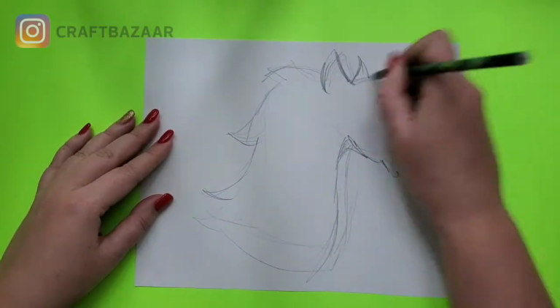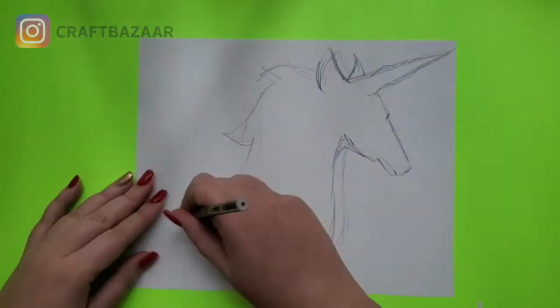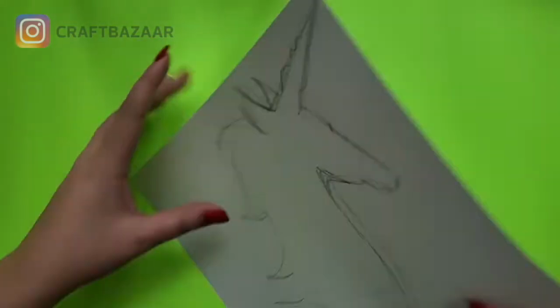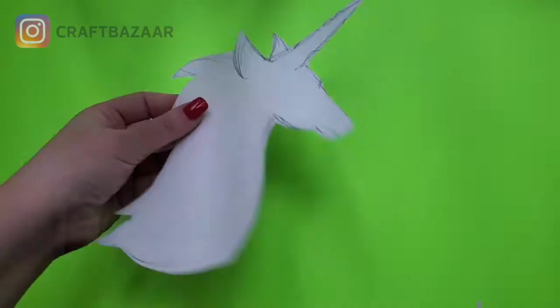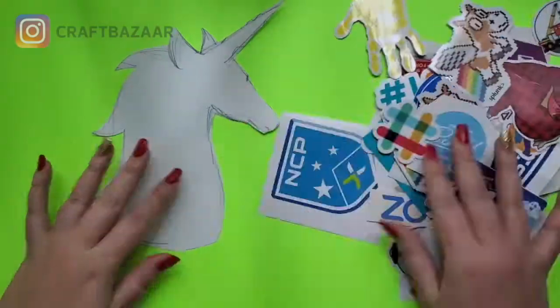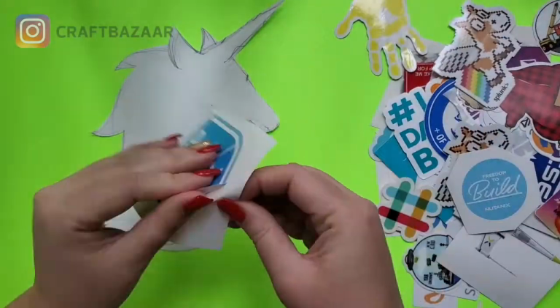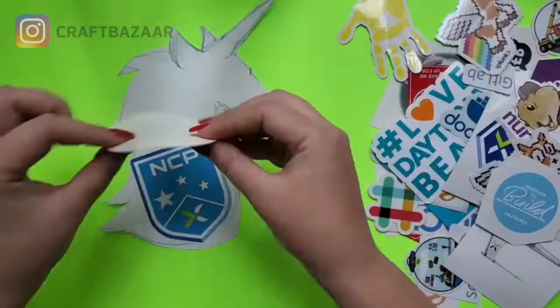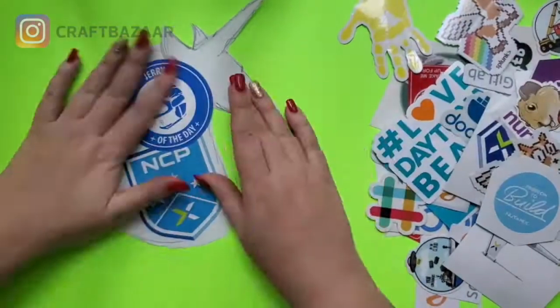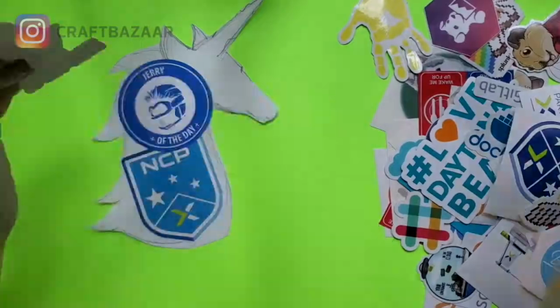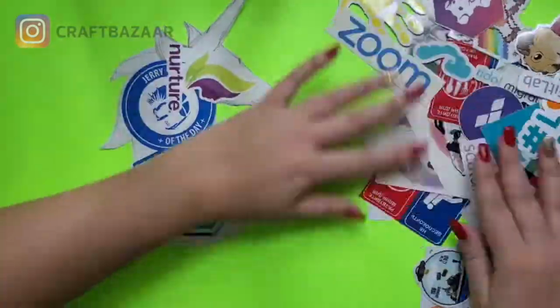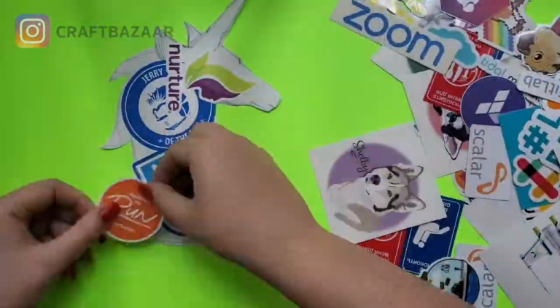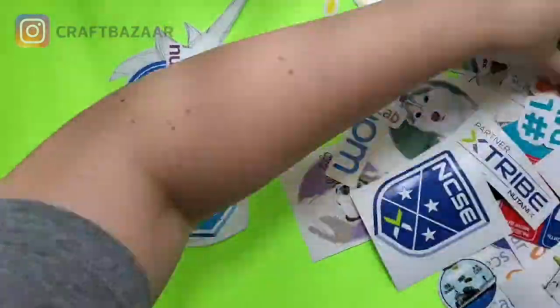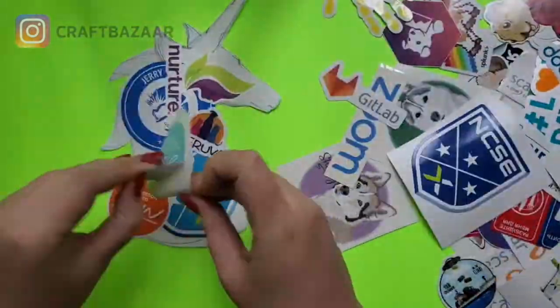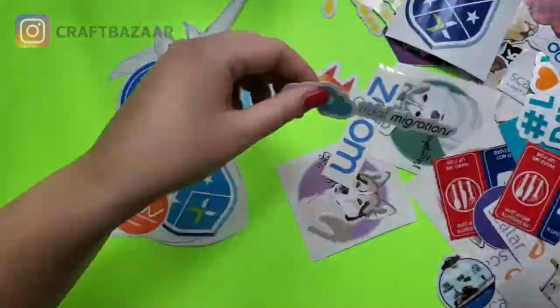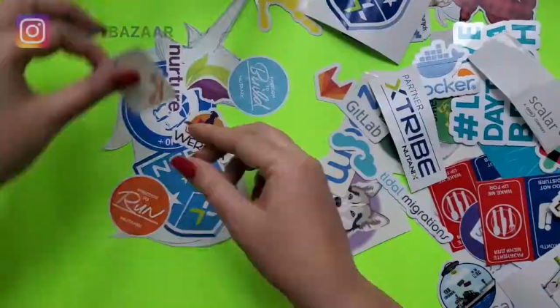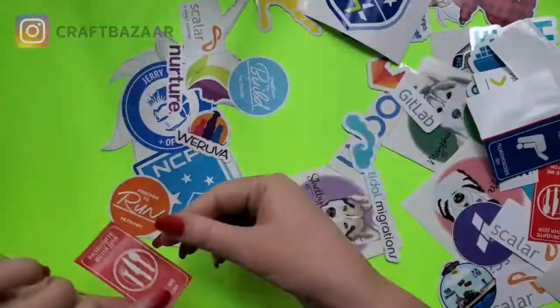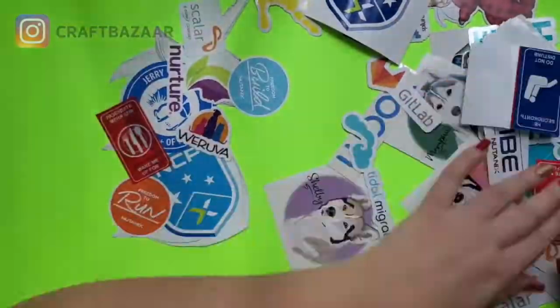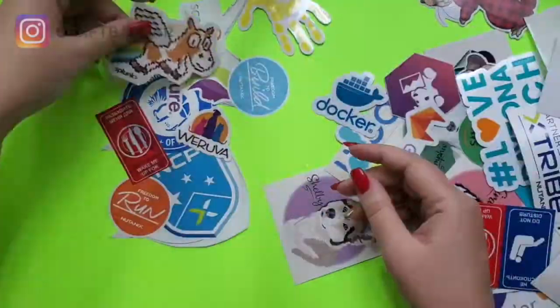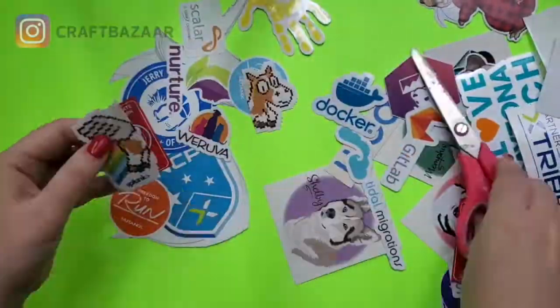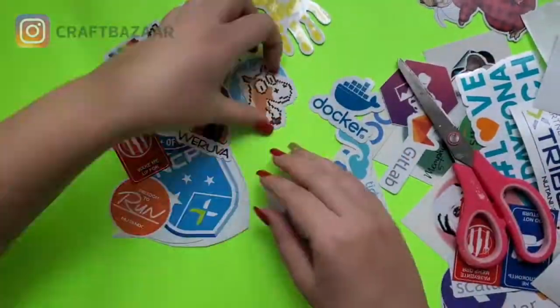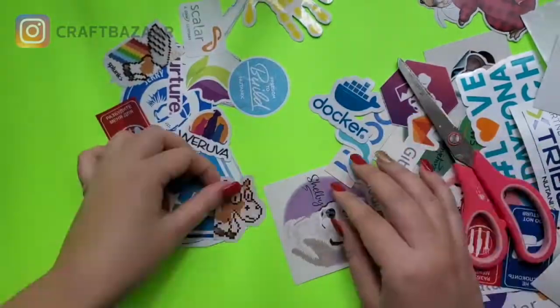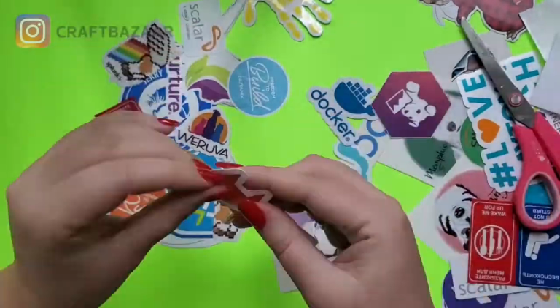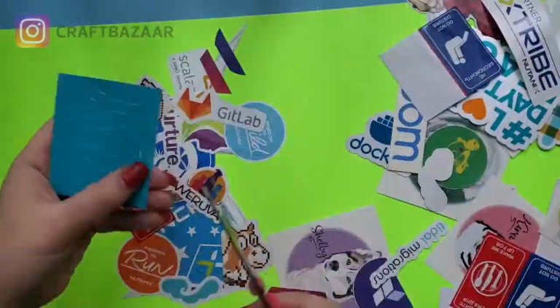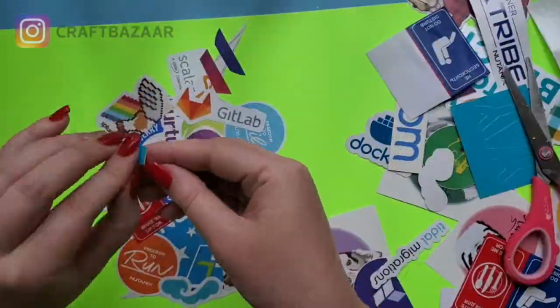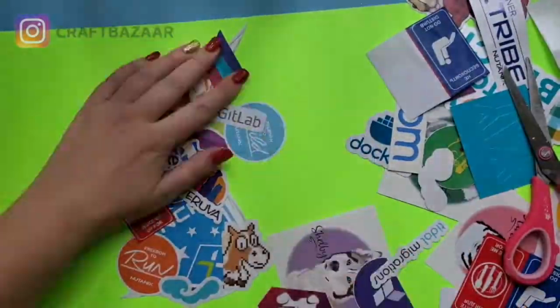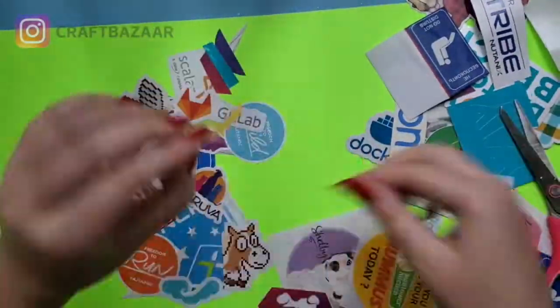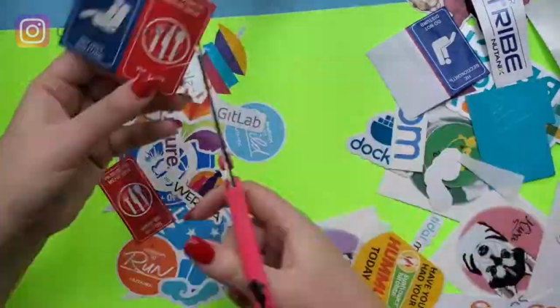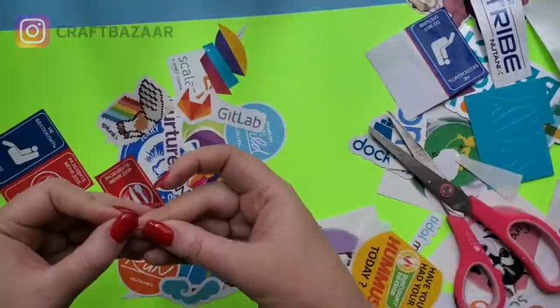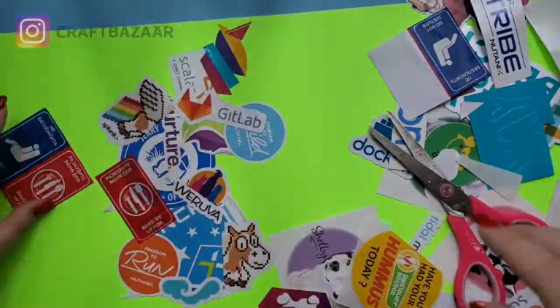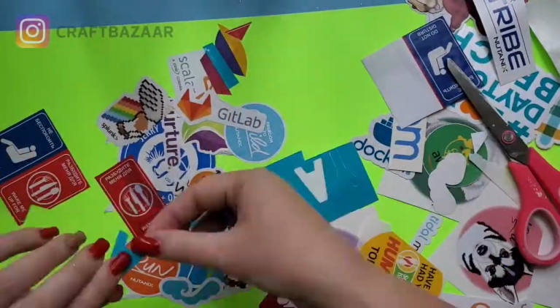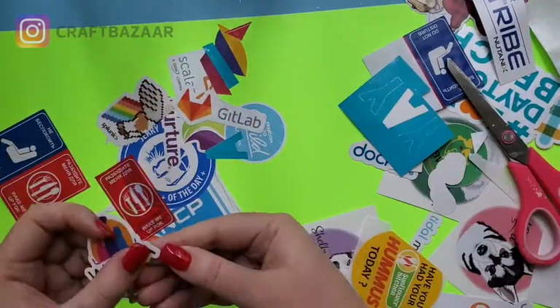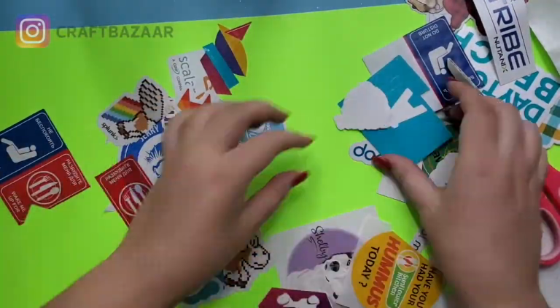I thought I'd be a little more creative in terms of my sticker bombing ability, and I sticker bombed a unicorn shape. First I cut it out so that after sticking all of these stickers on, I could unstick it and cut back the shape of the unicorn.